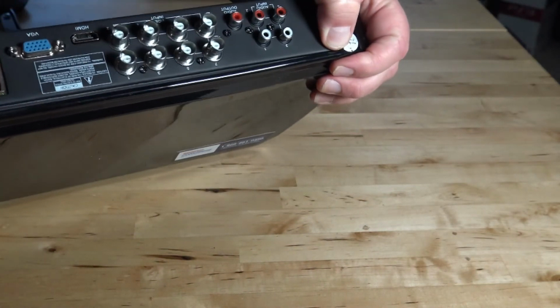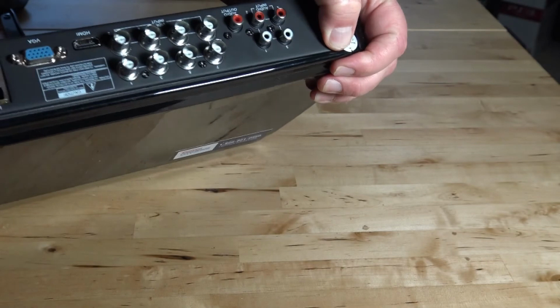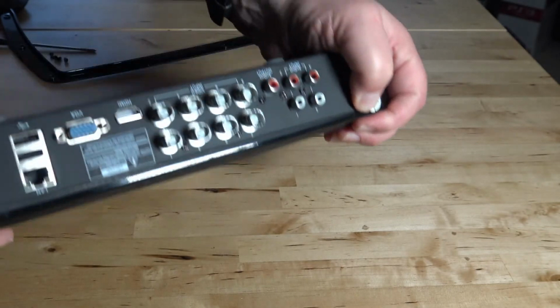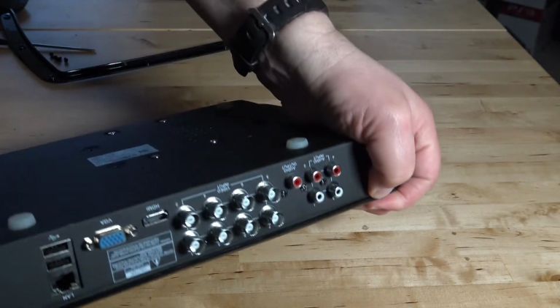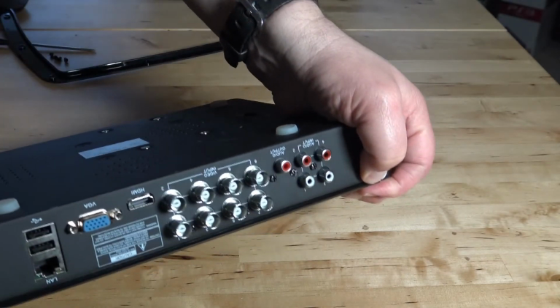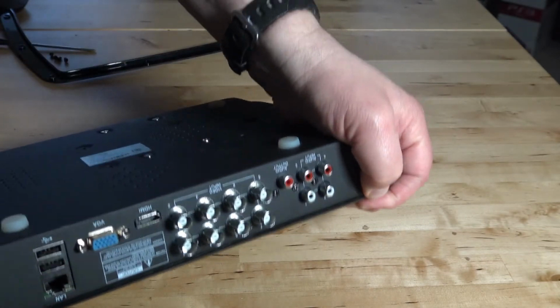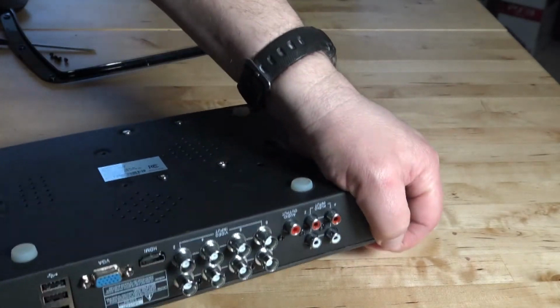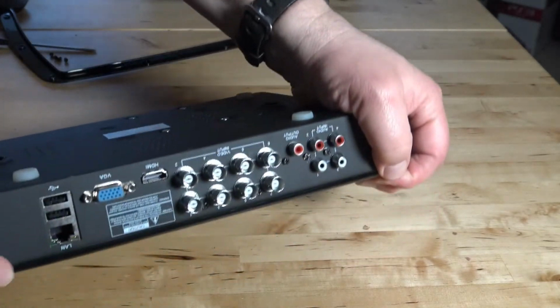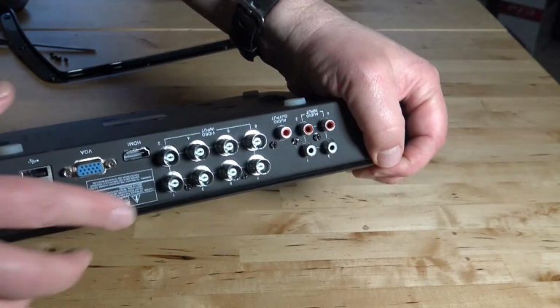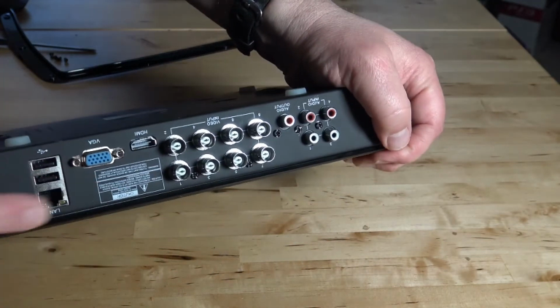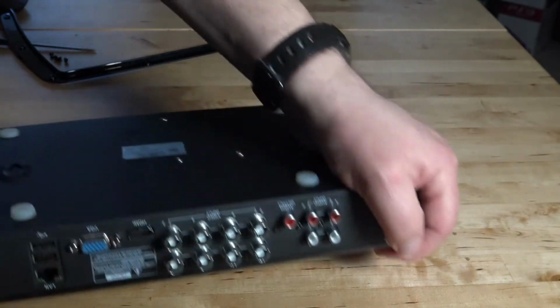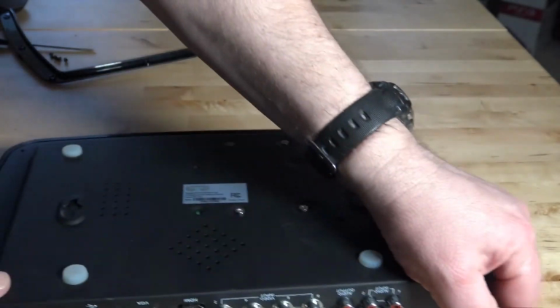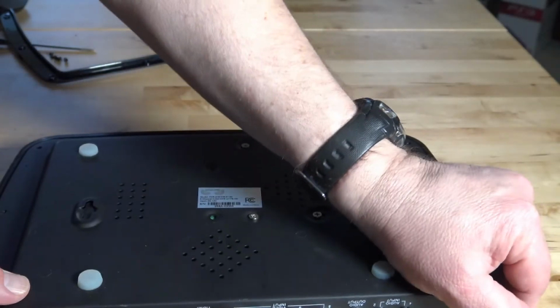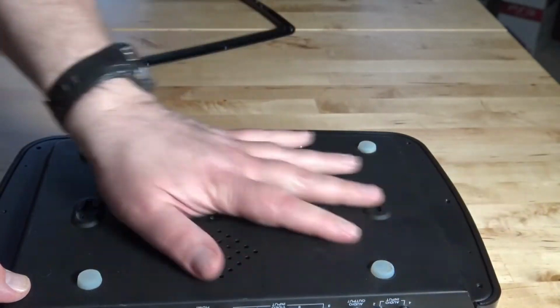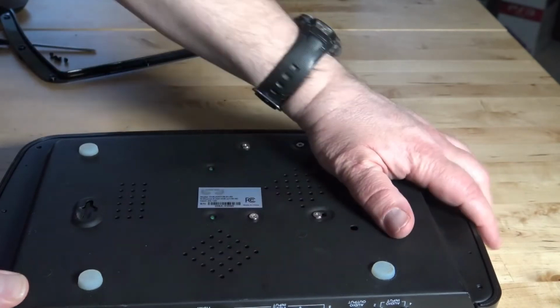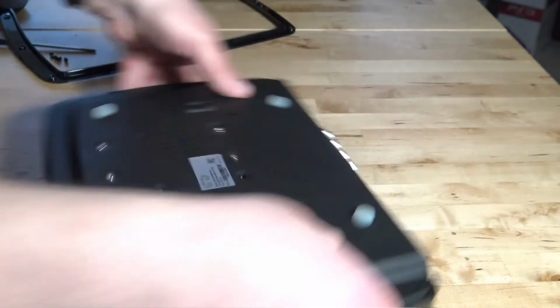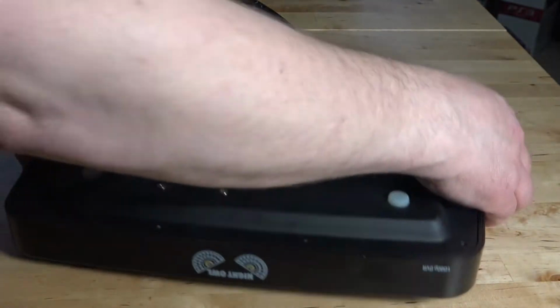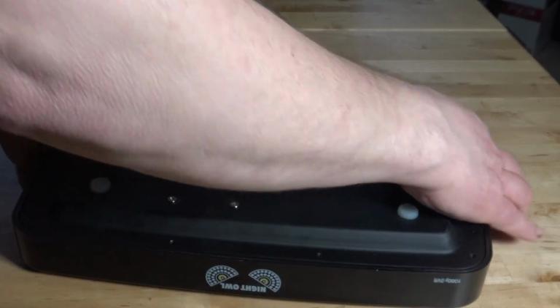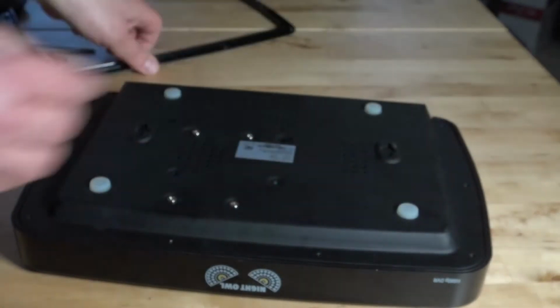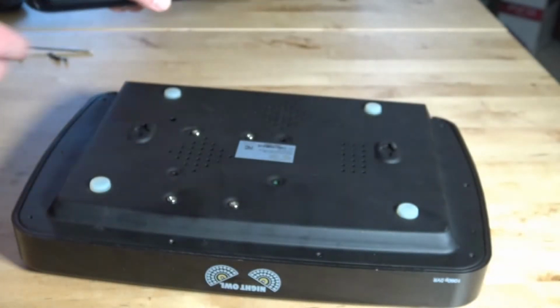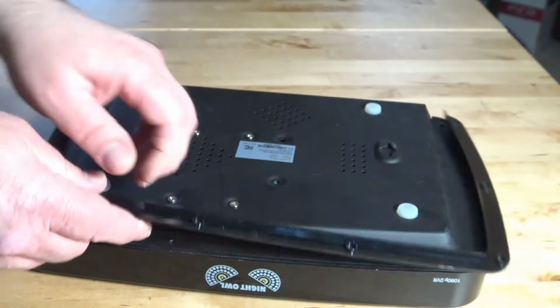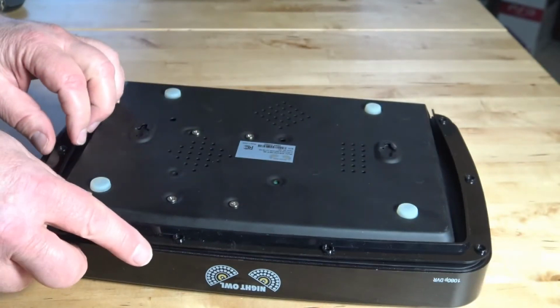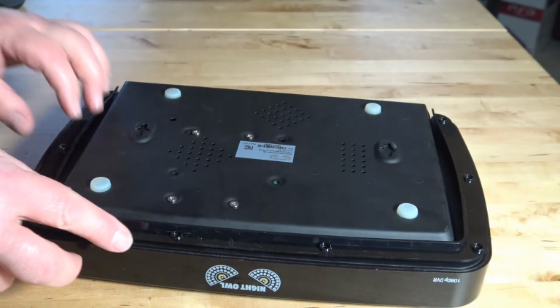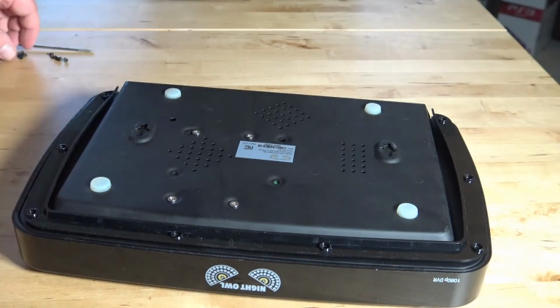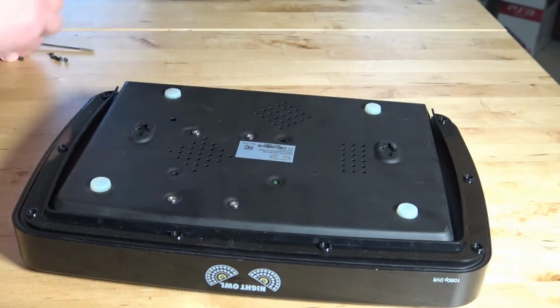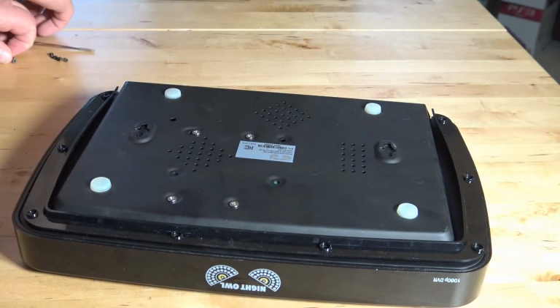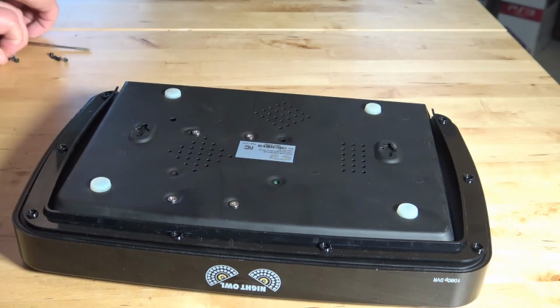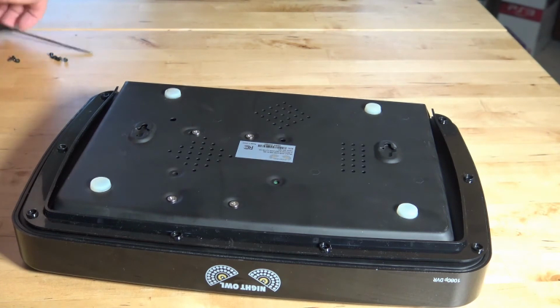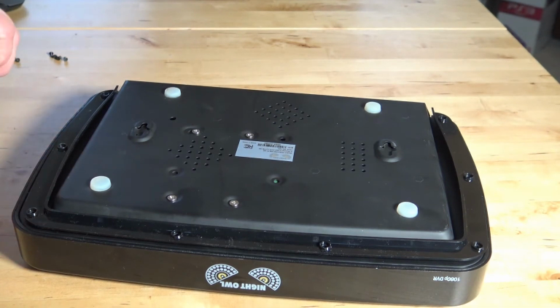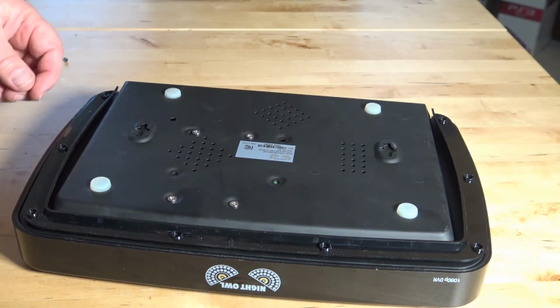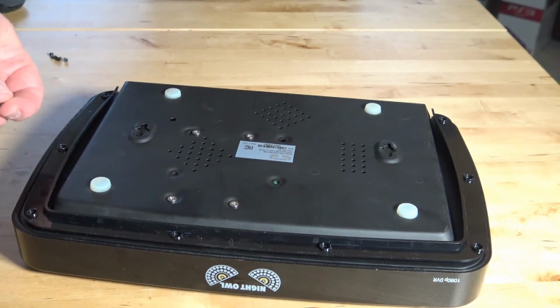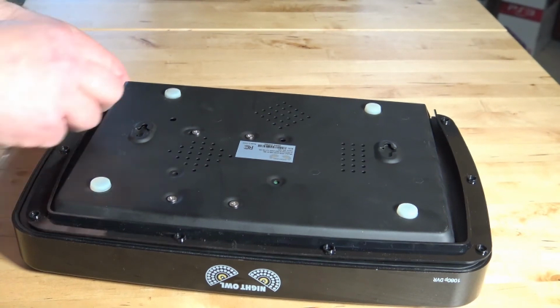Once you get the back in, you can replace the trim and then install the eight screws into the bottom.